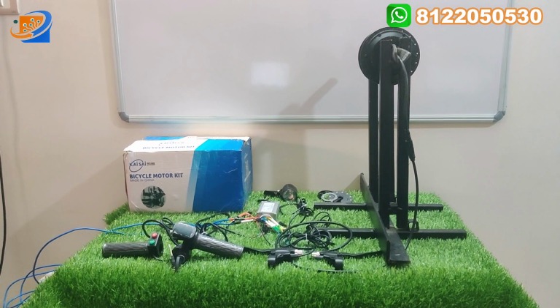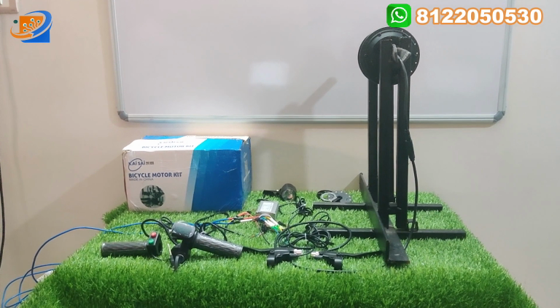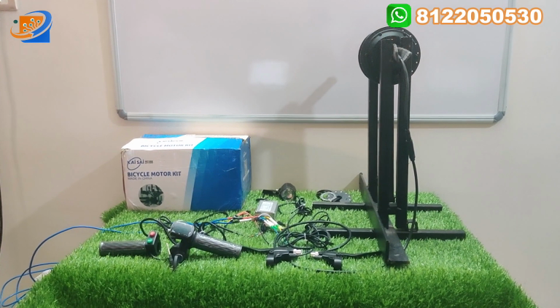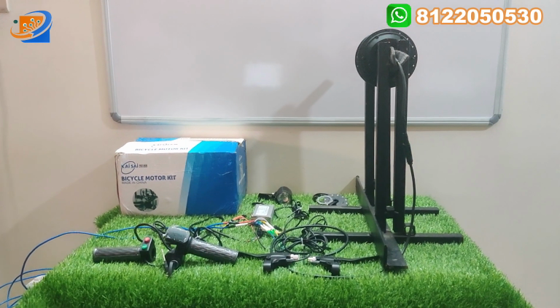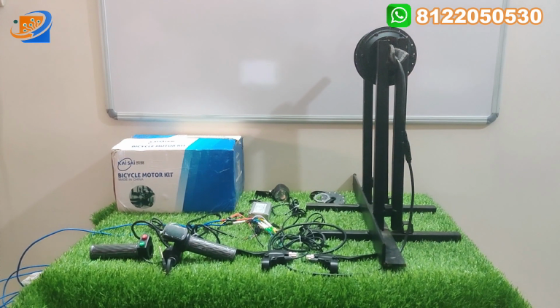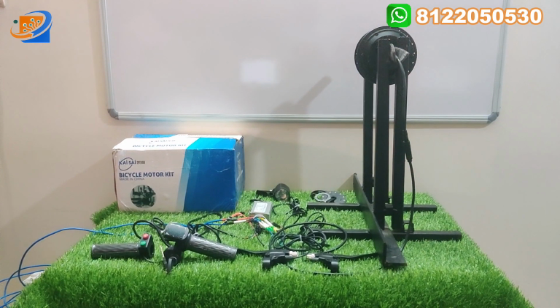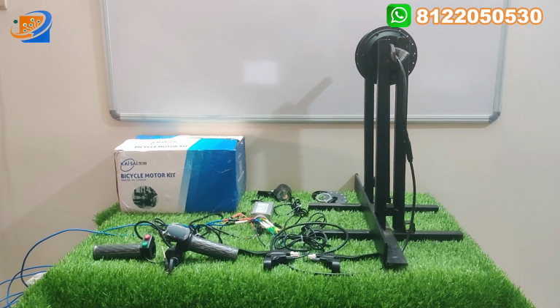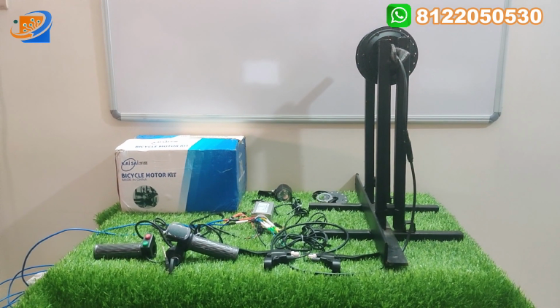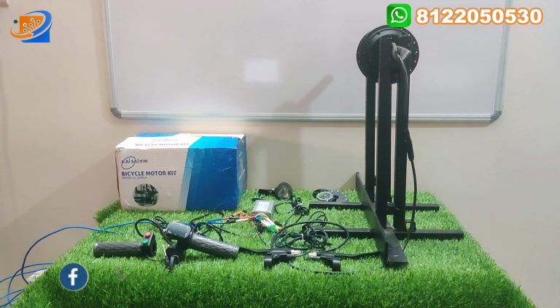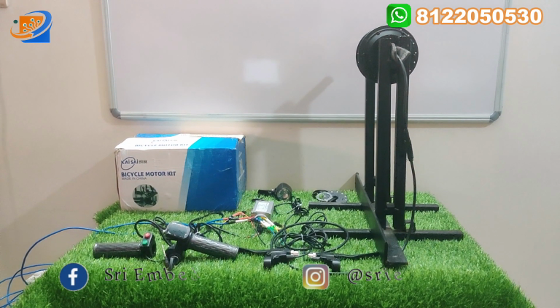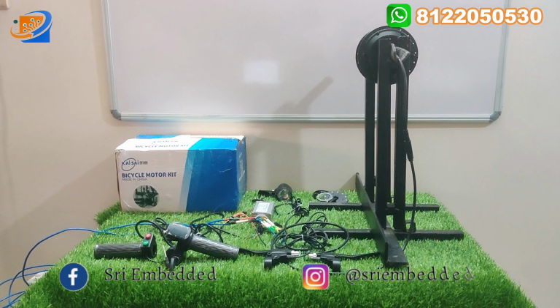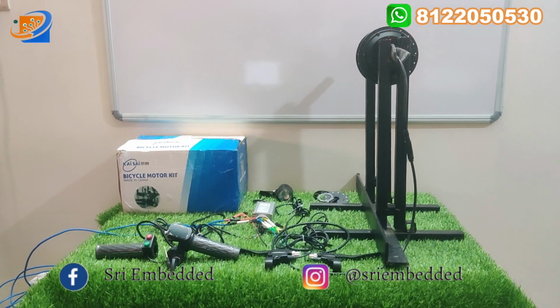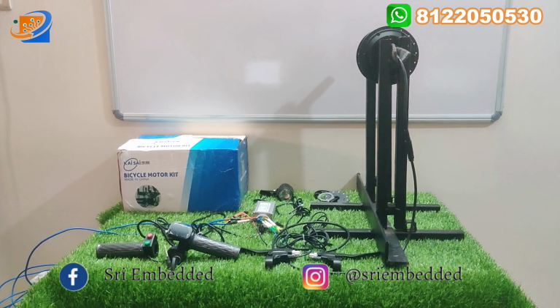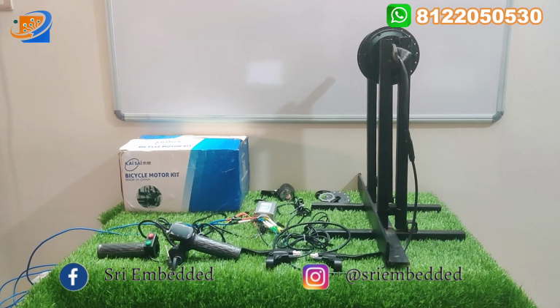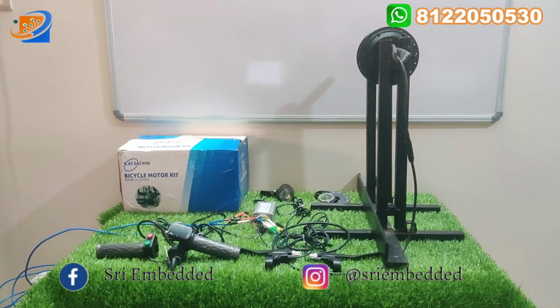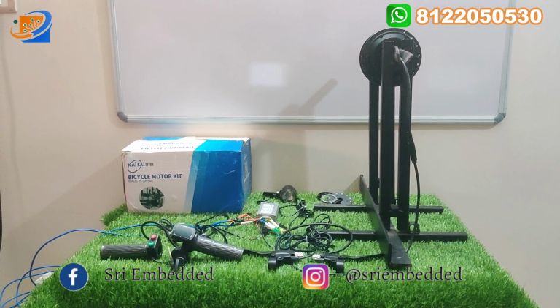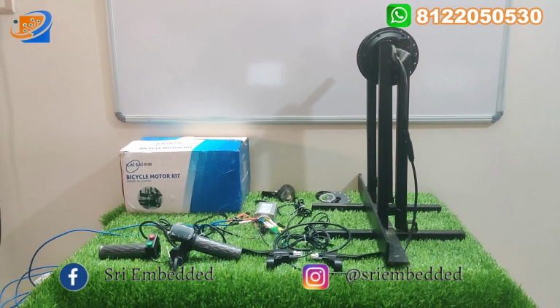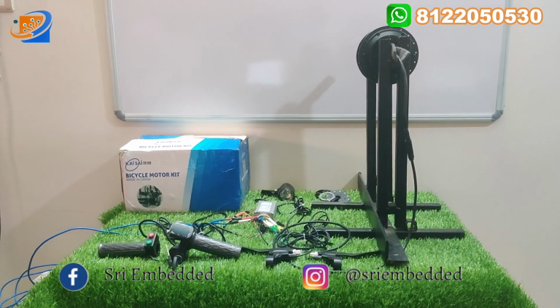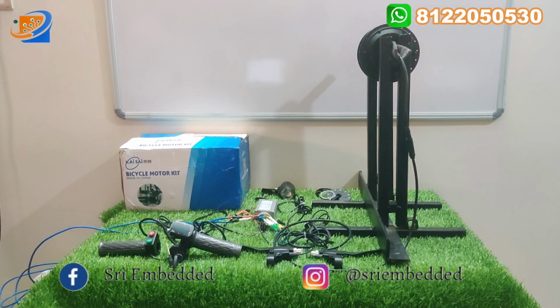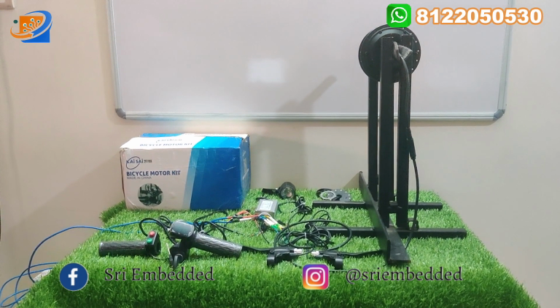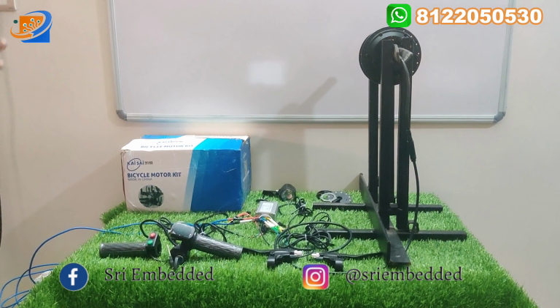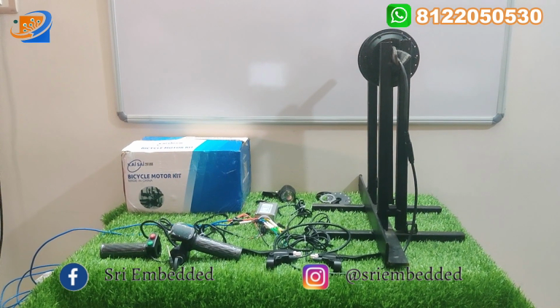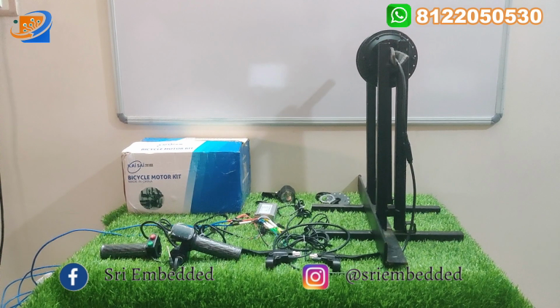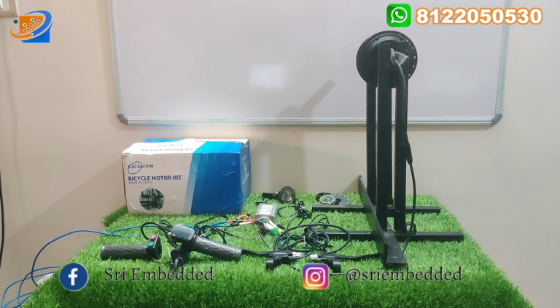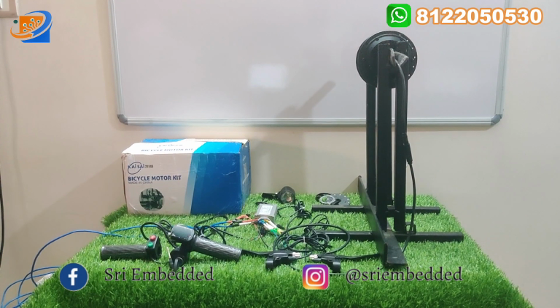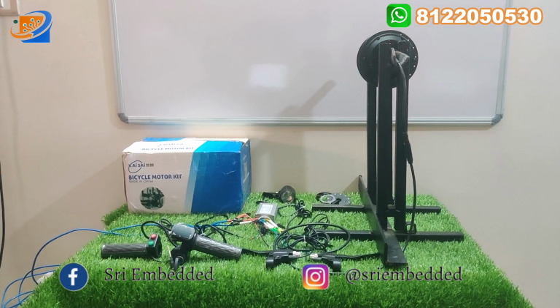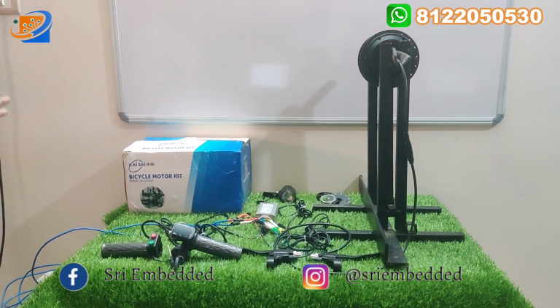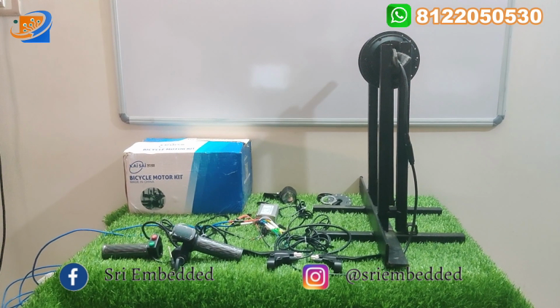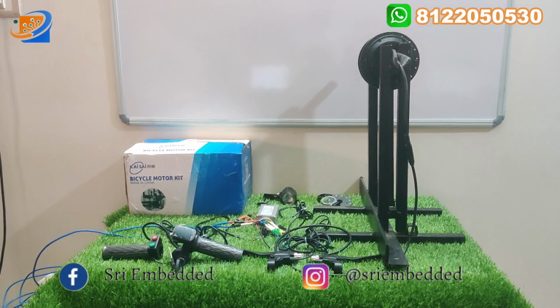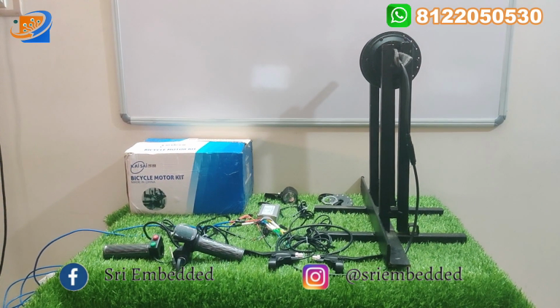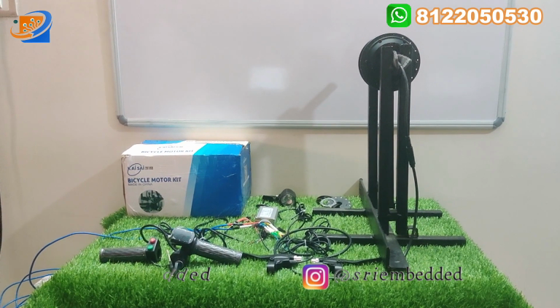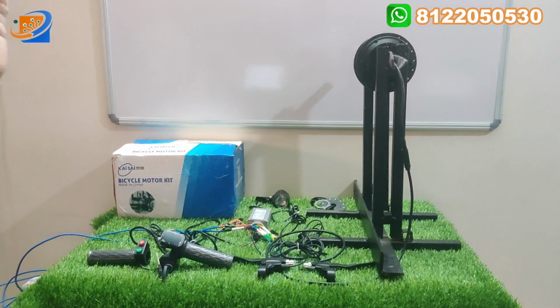First, we can see the details of the full kit. In the kit there are accessories. I will explain how to connect everything.